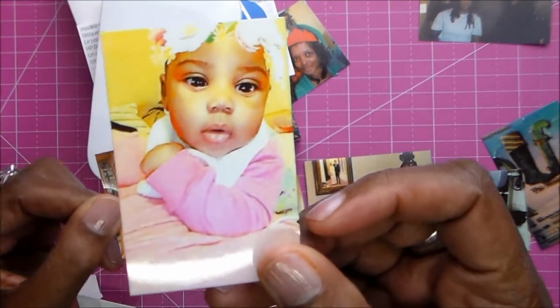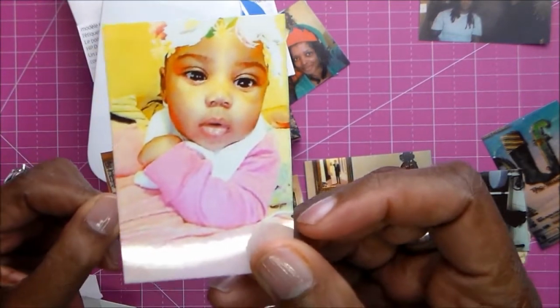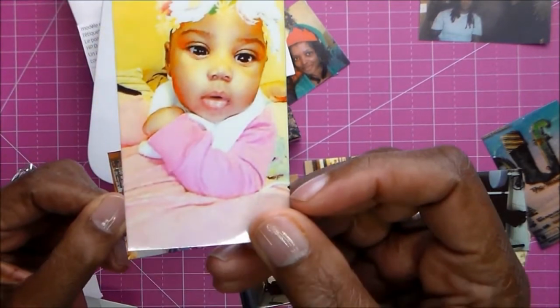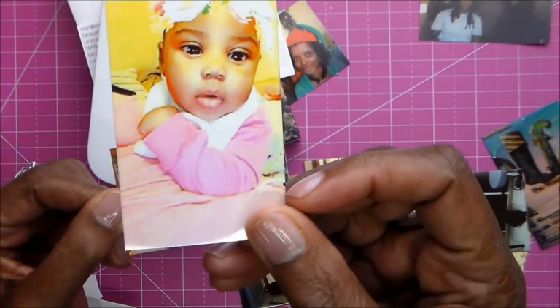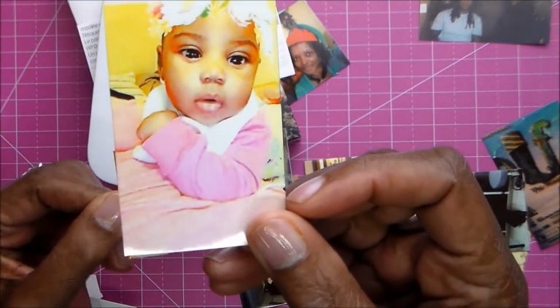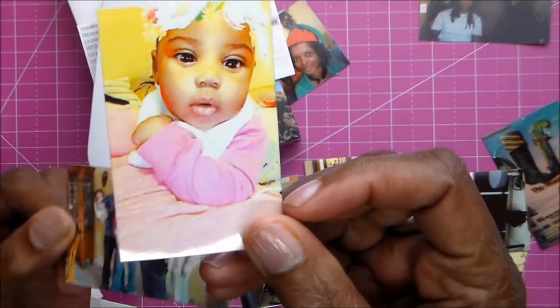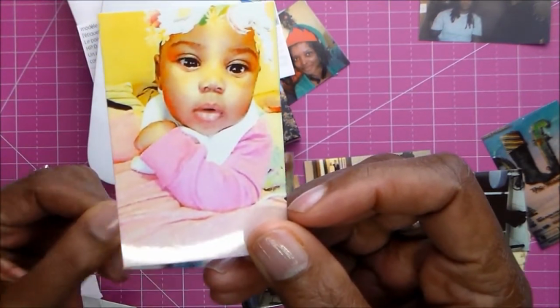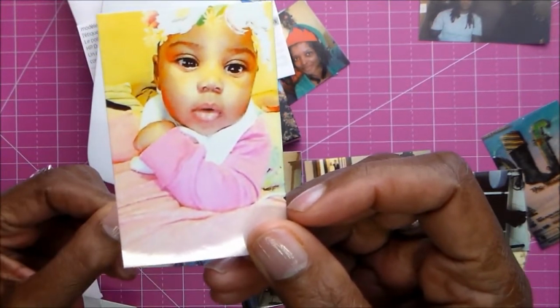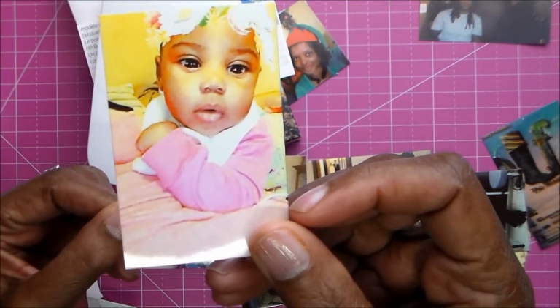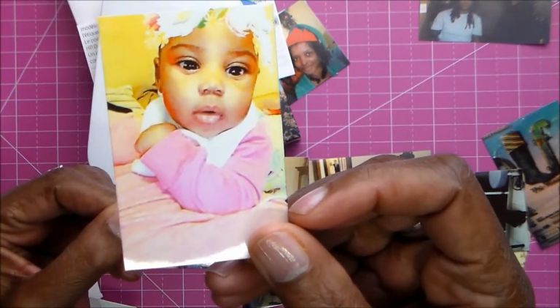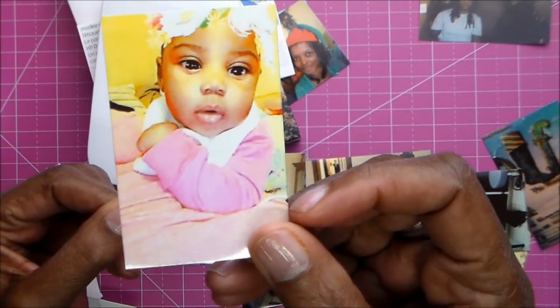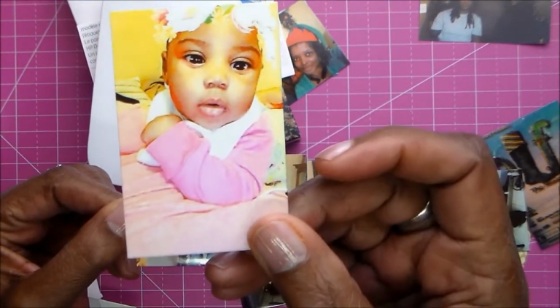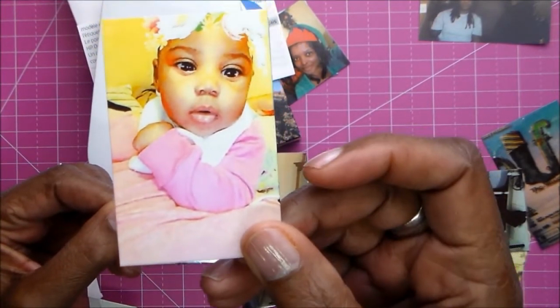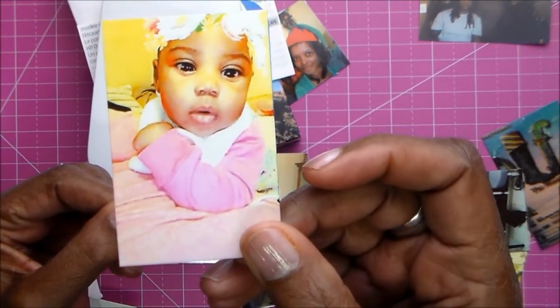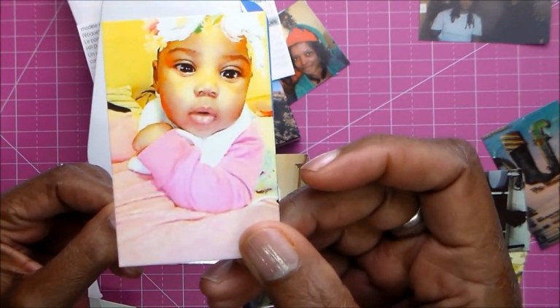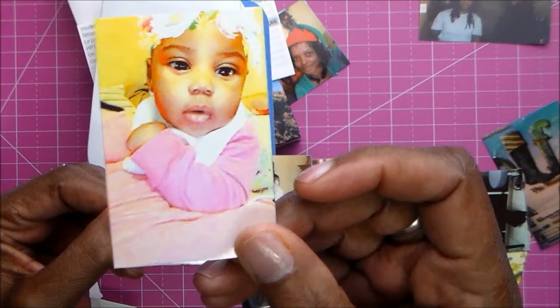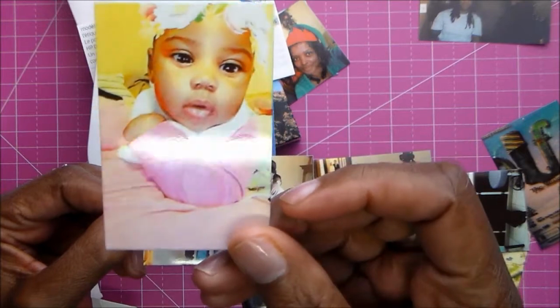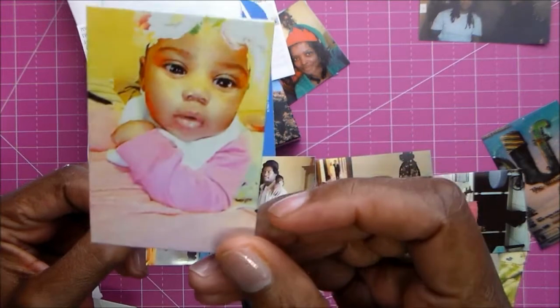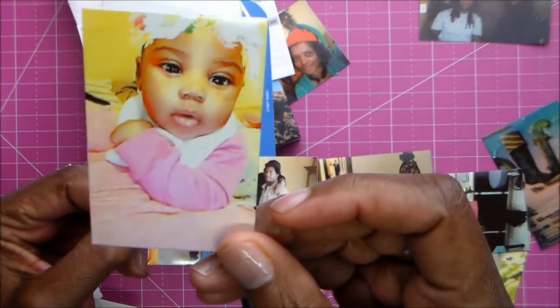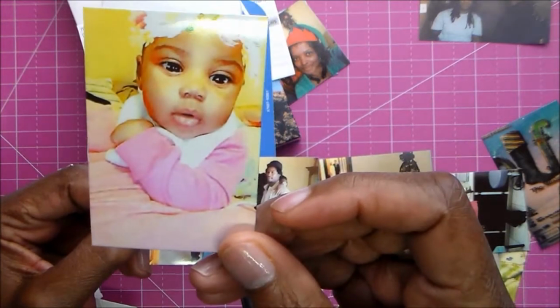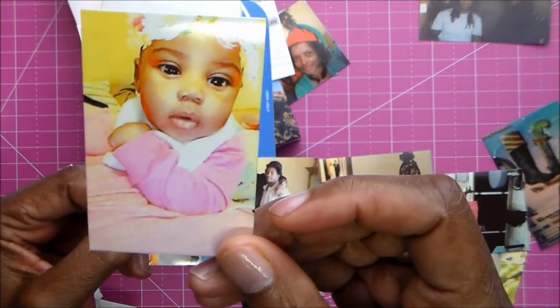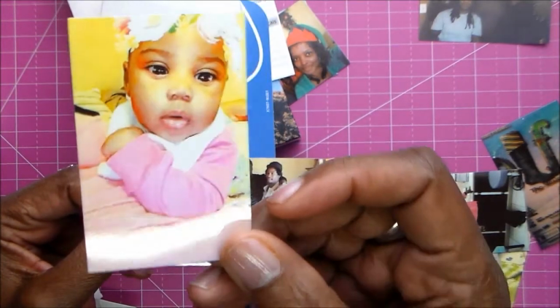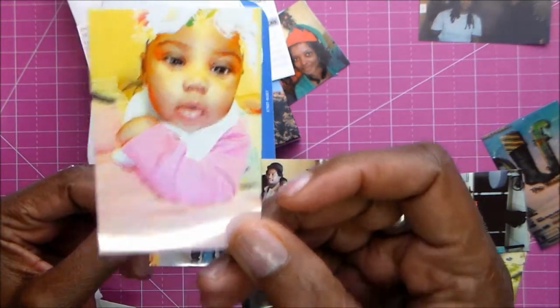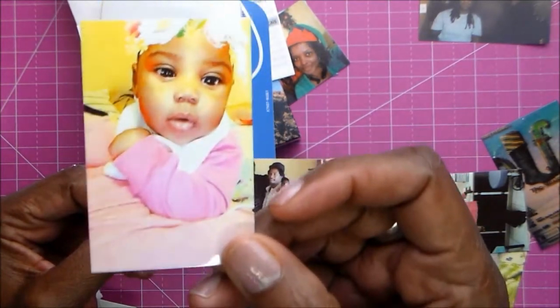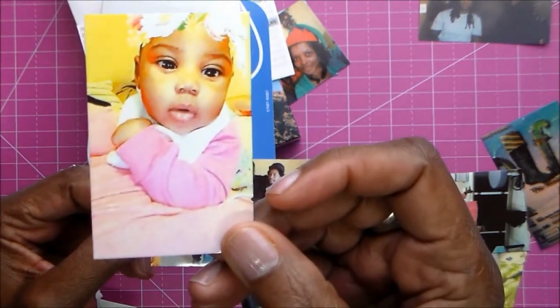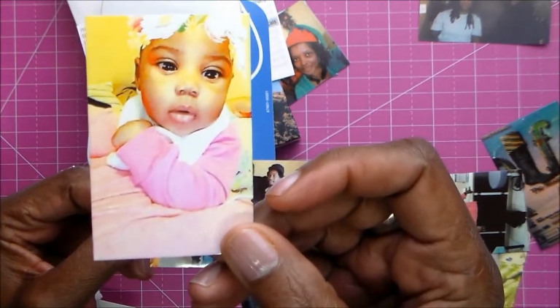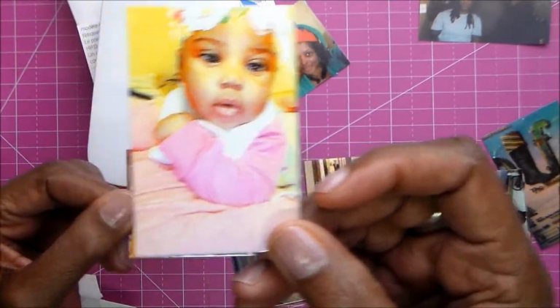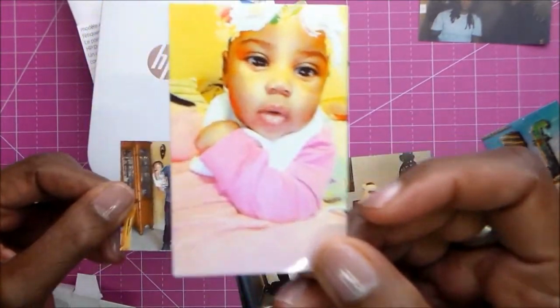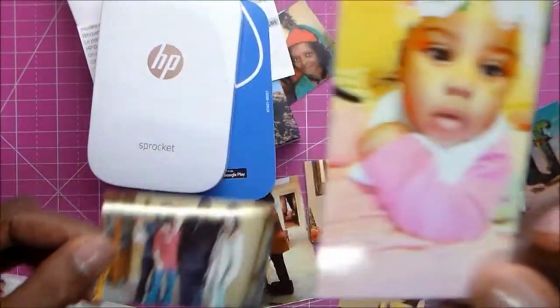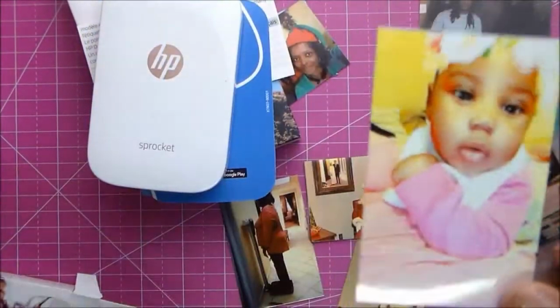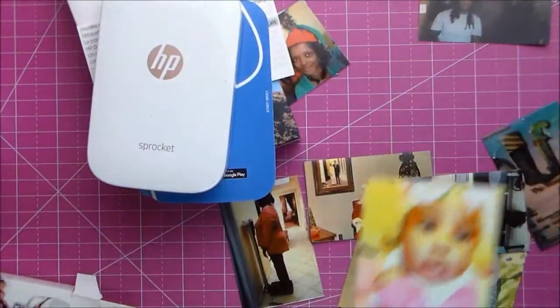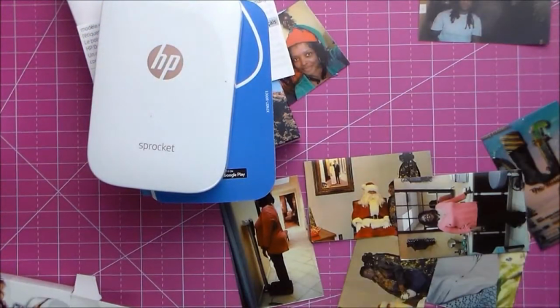I just saved it to my phone and it printed. It looks exactly like the phone picture.